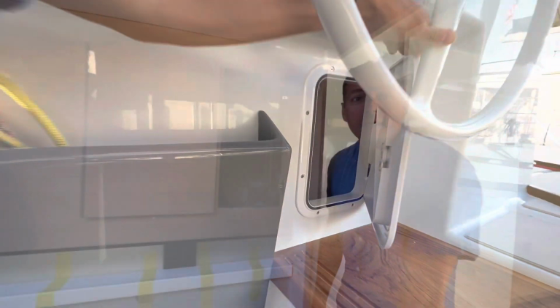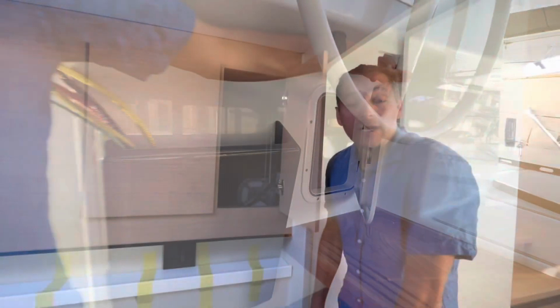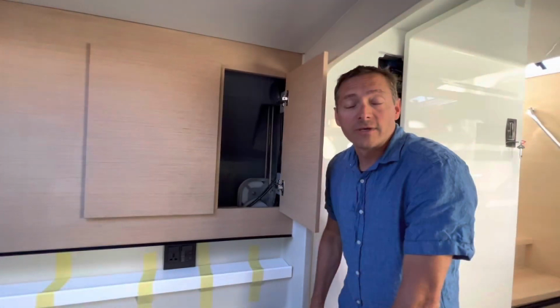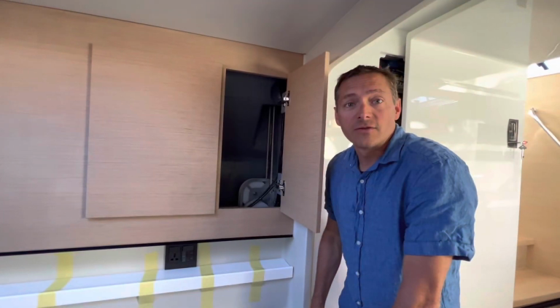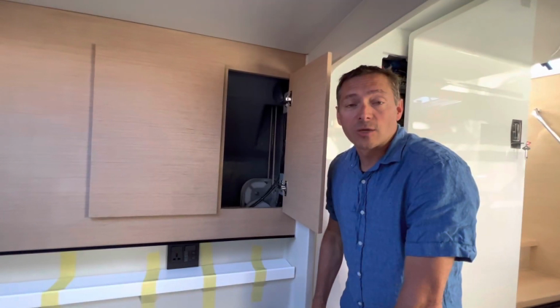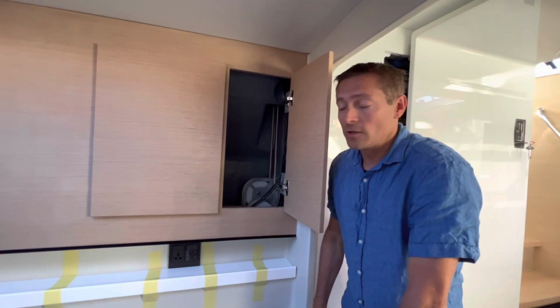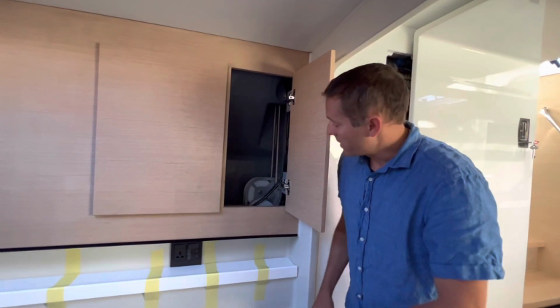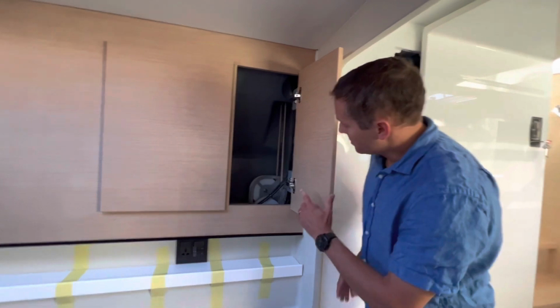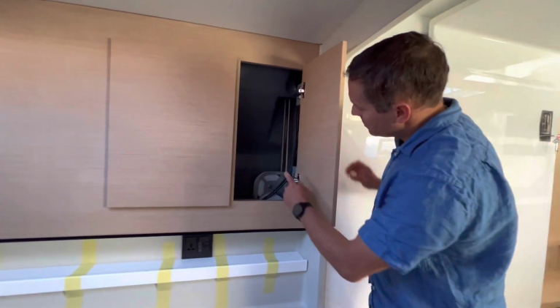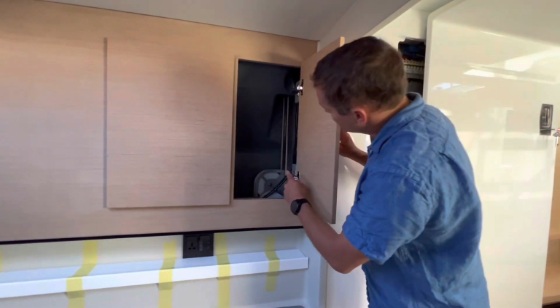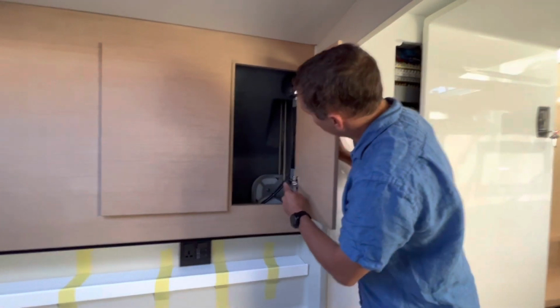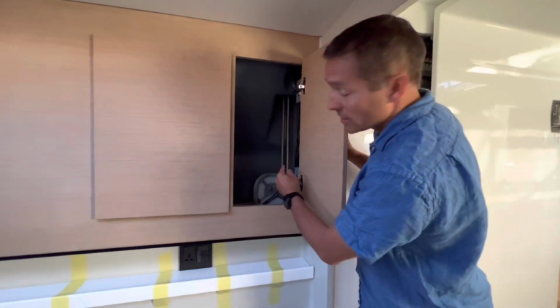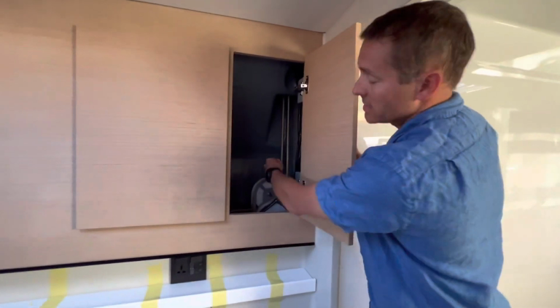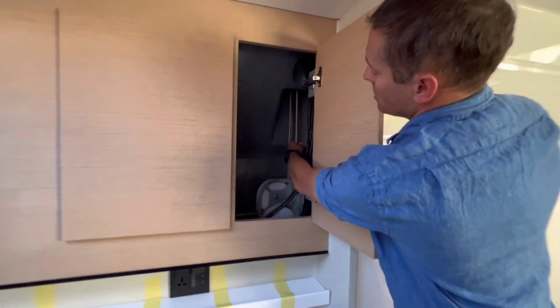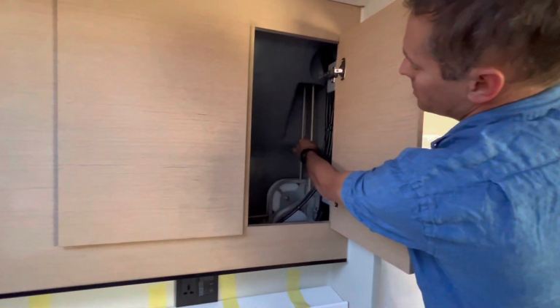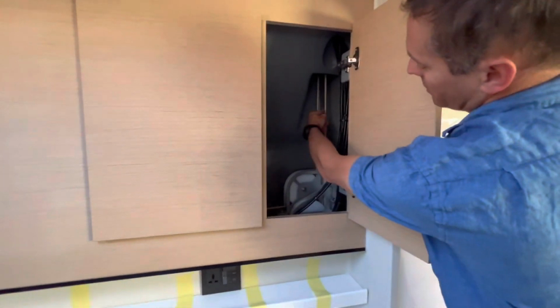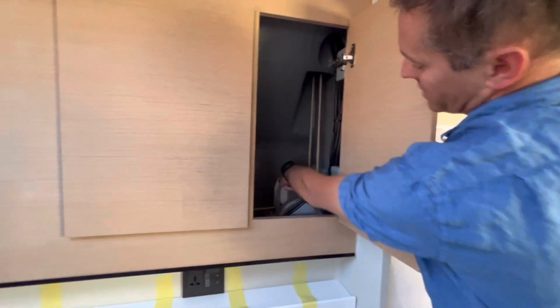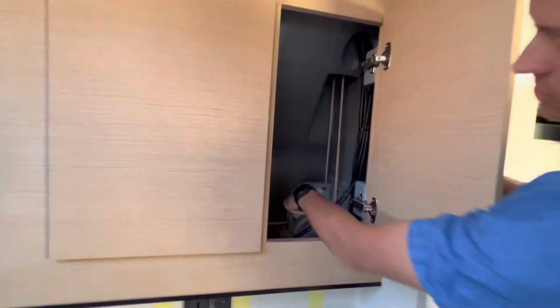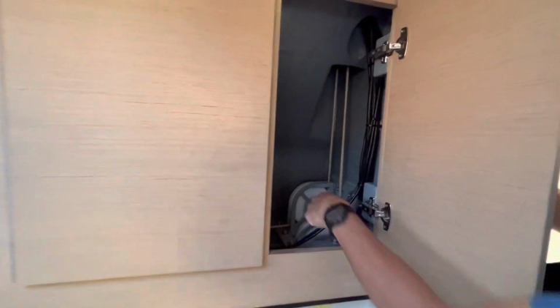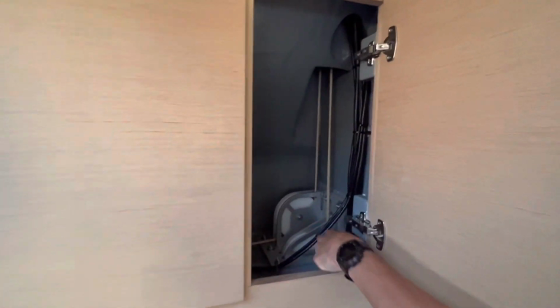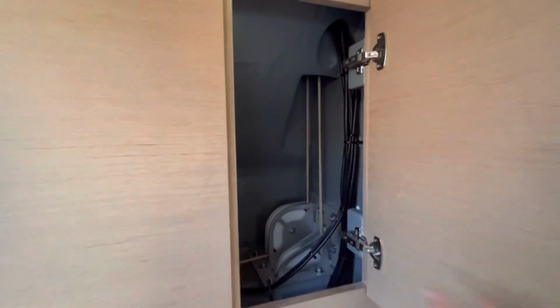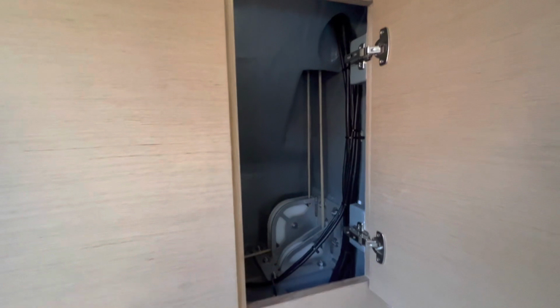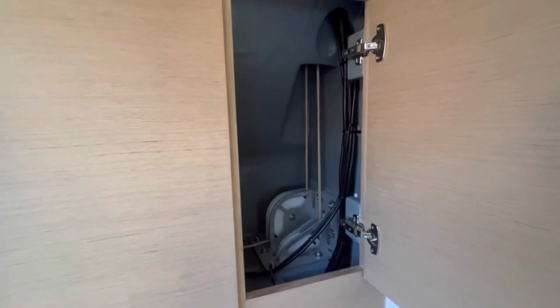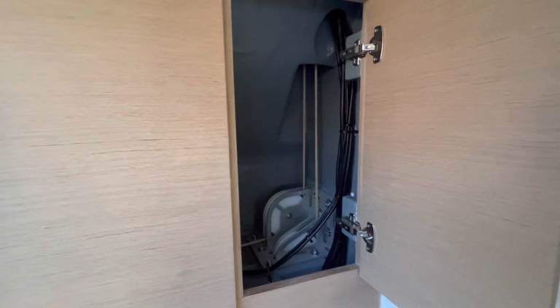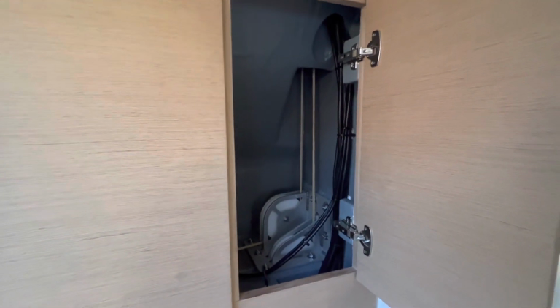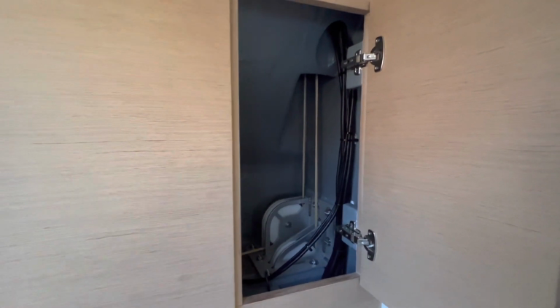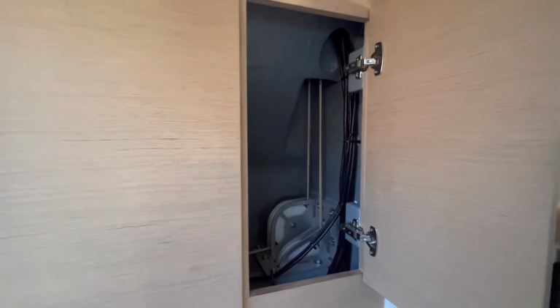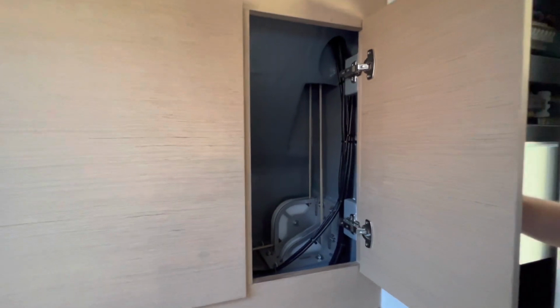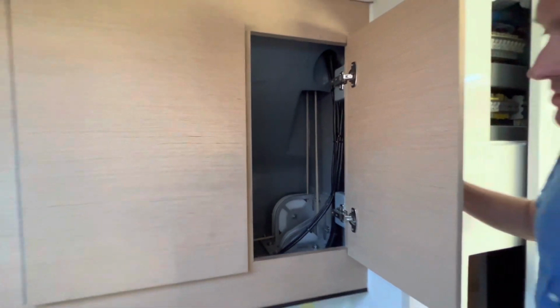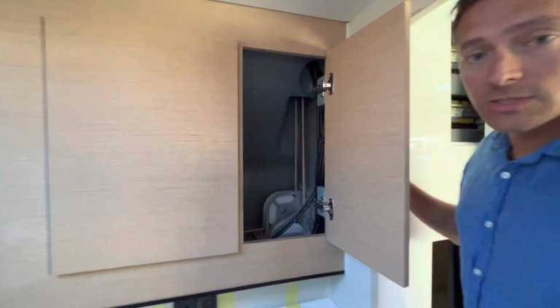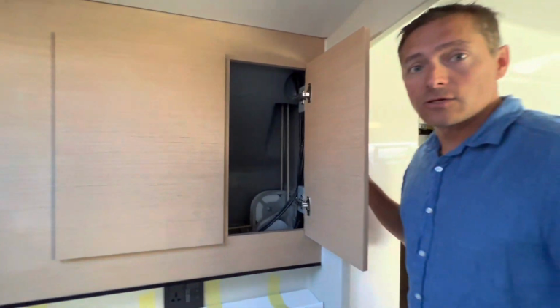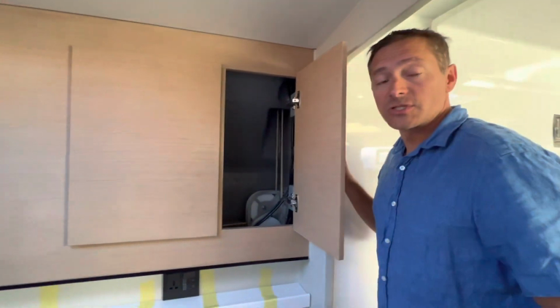We're now down in the starboard hull, and the steering linkage lines that I was talking about are white. They come down, go to these sheaves here, which then direct that force aft back towards the rudder stocks.